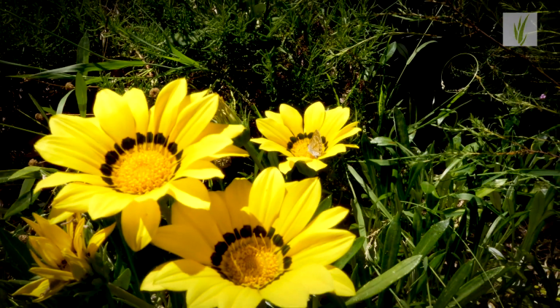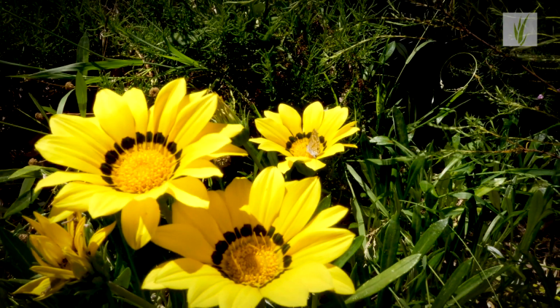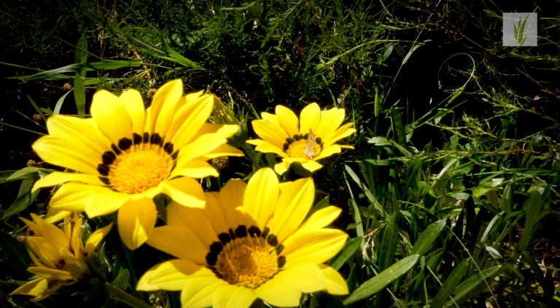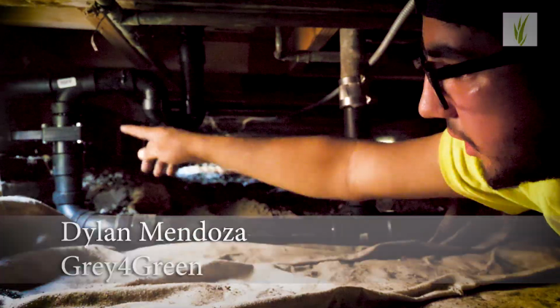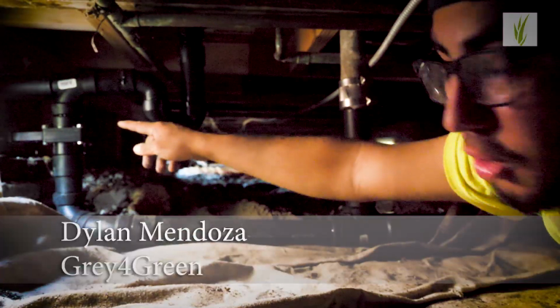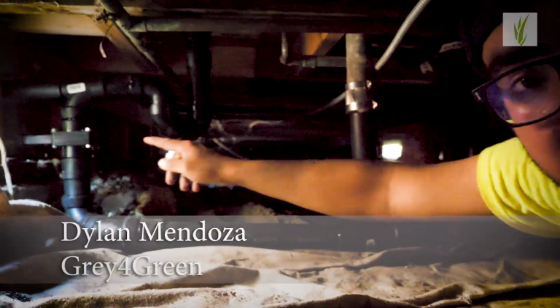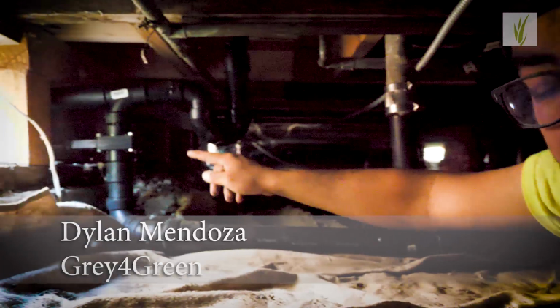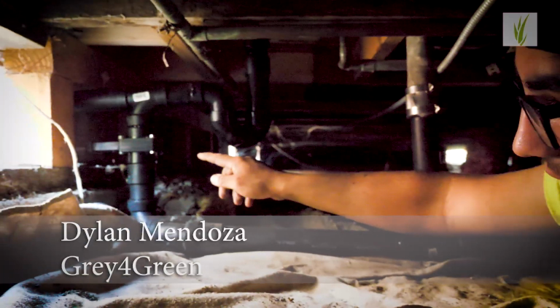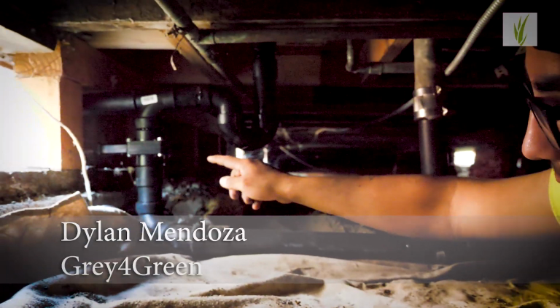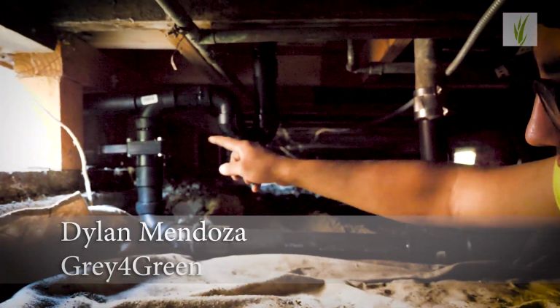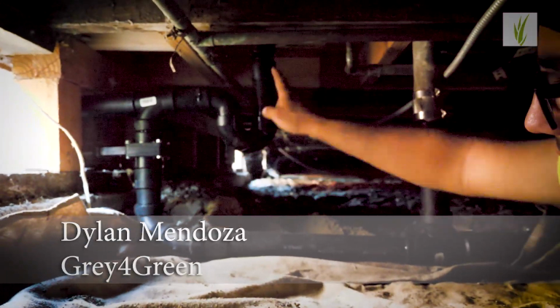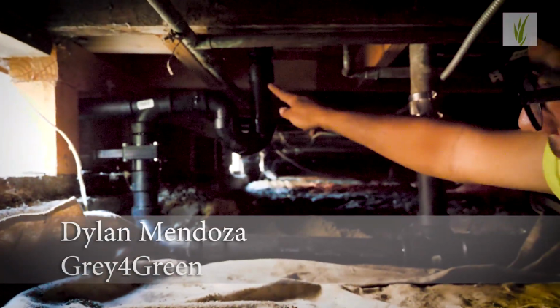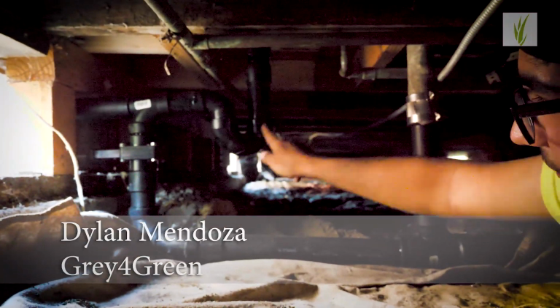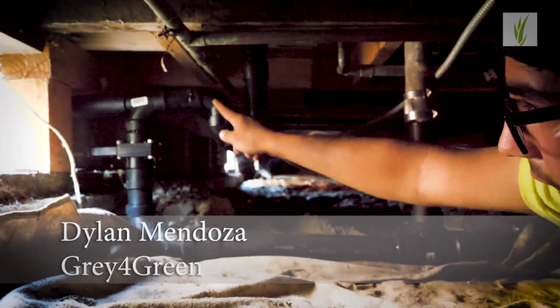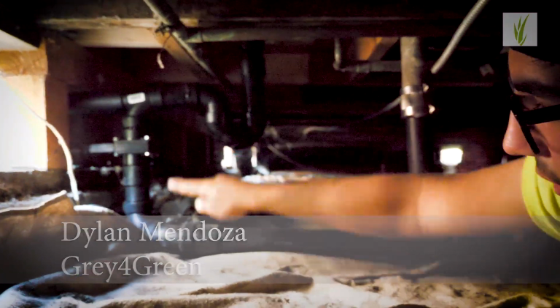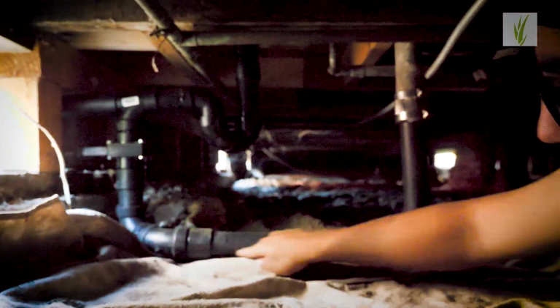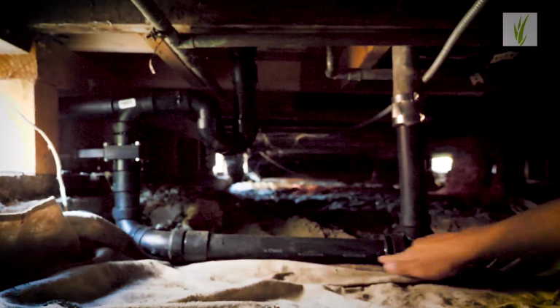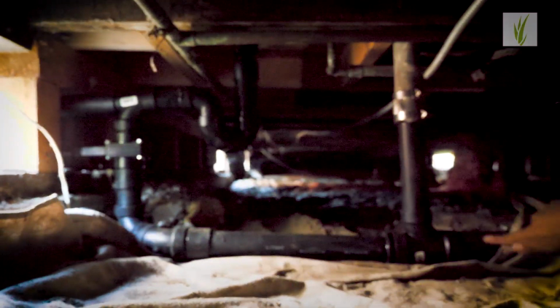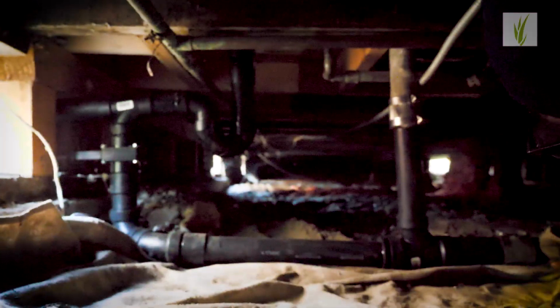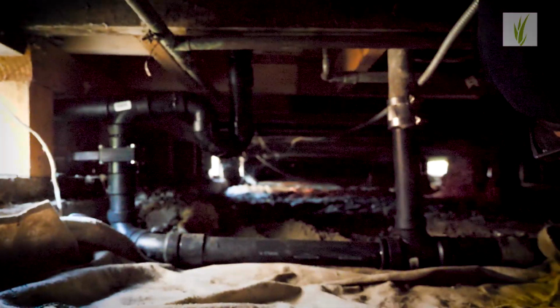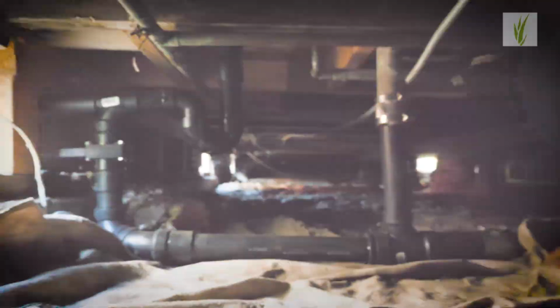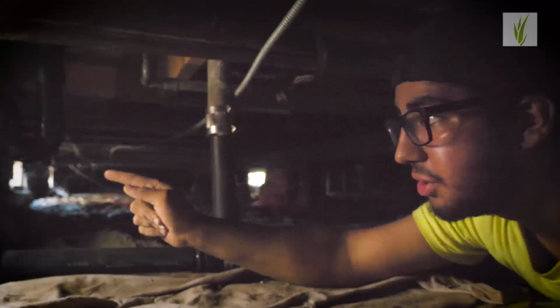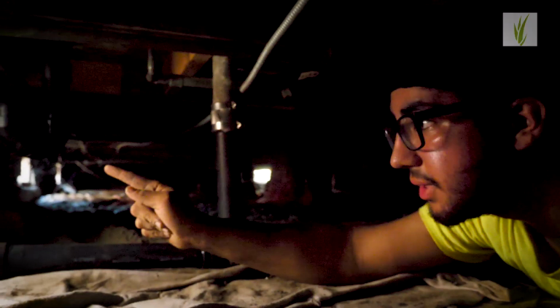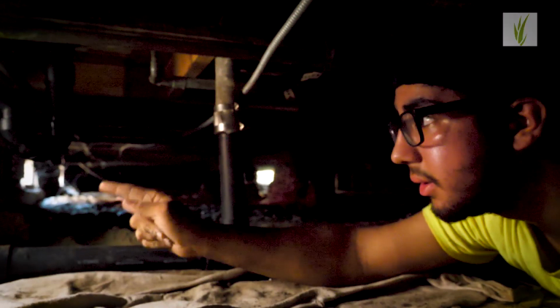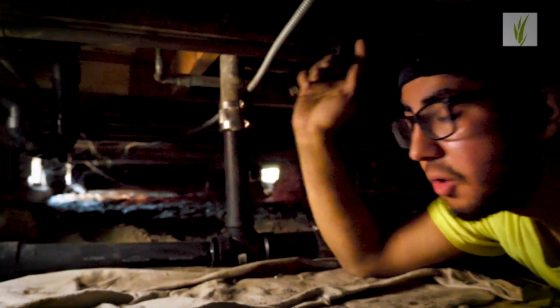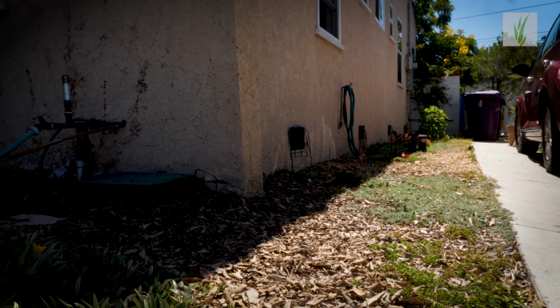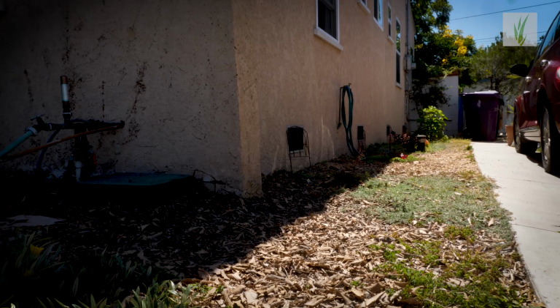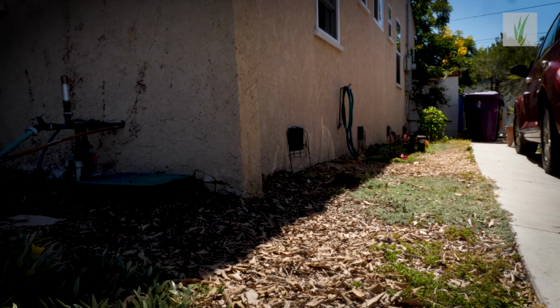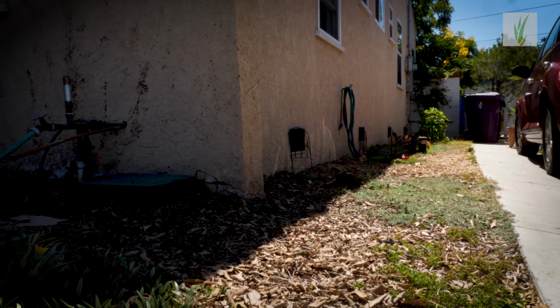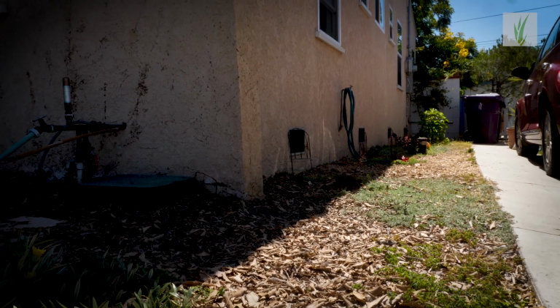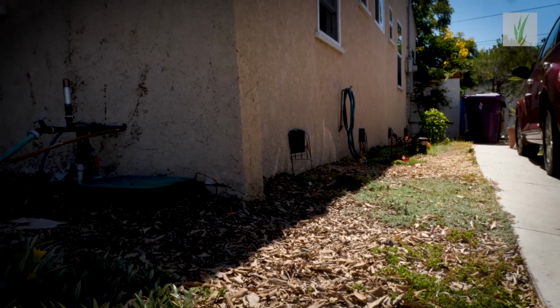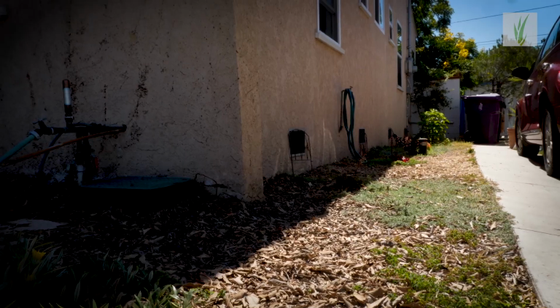Now we're all sealed. Anytime you open and close that gate valve — when you open it, all the water coming from the shower will release and go straight to the sewer. And once you close it, water coming from the shower will go straight to the gray water for the landscape.